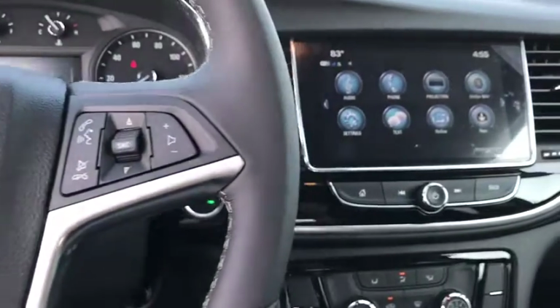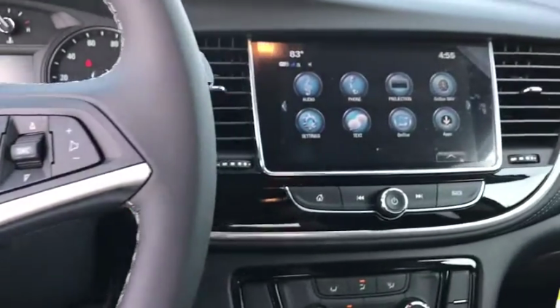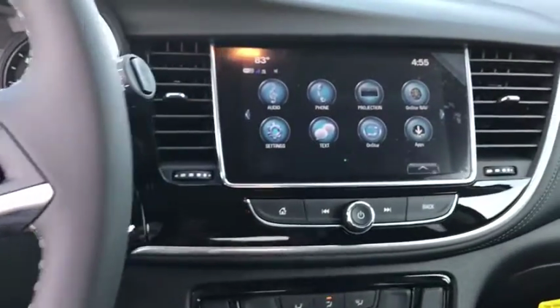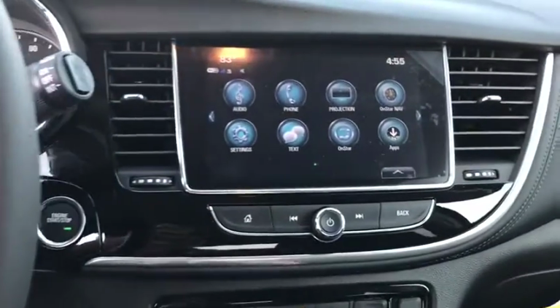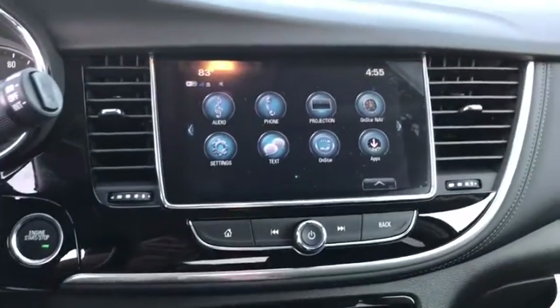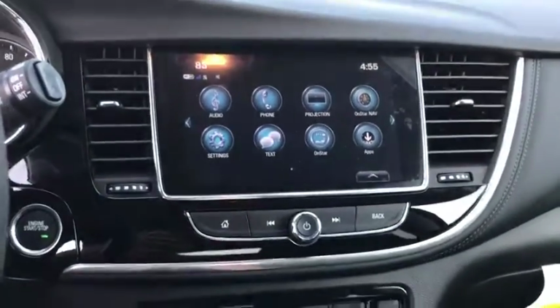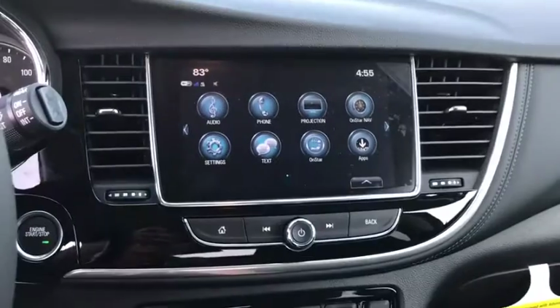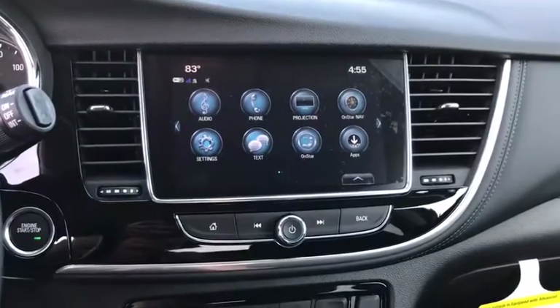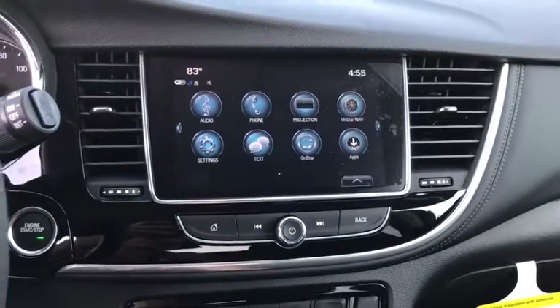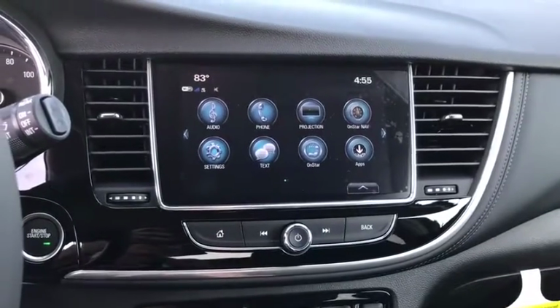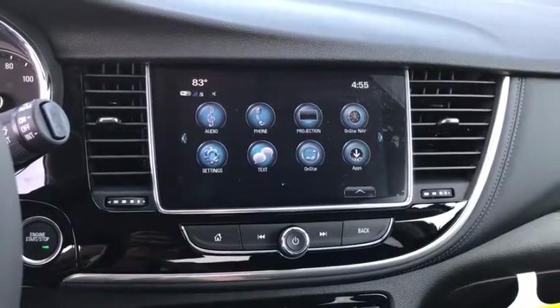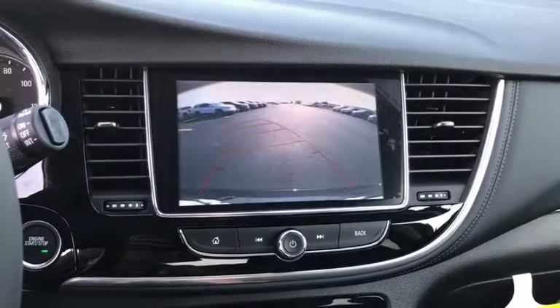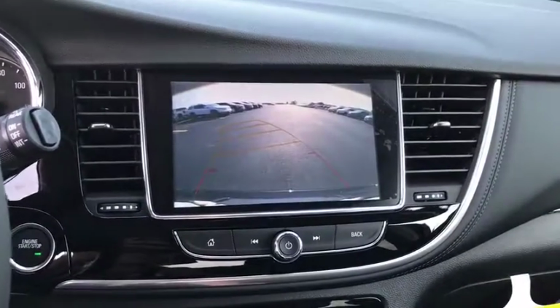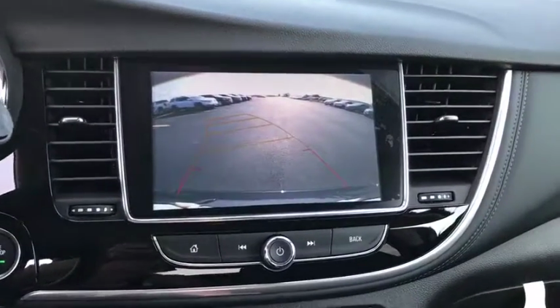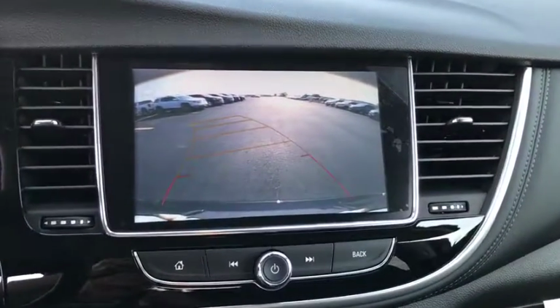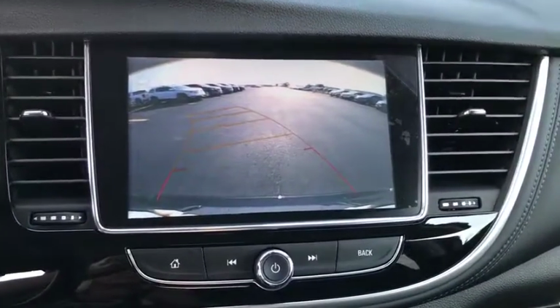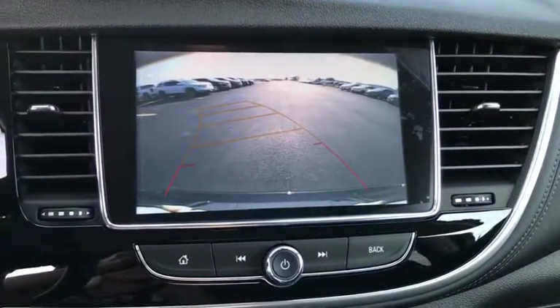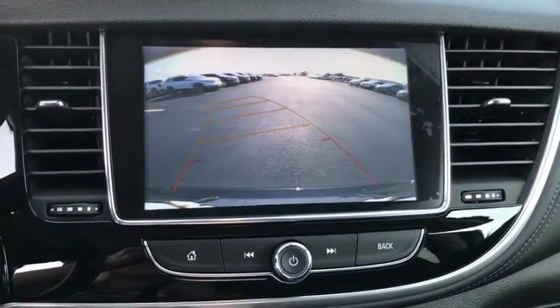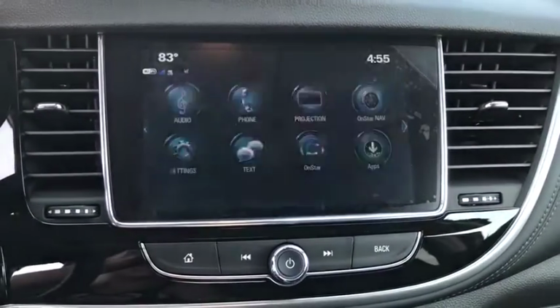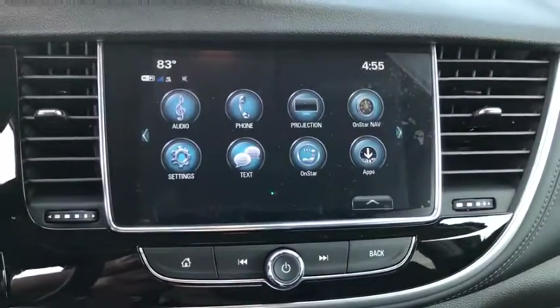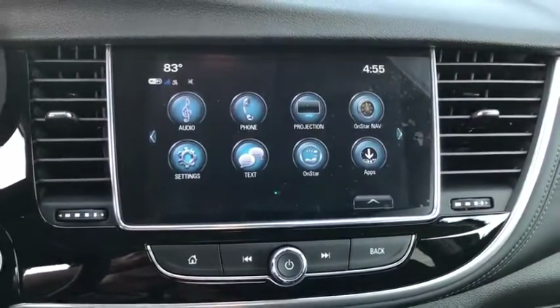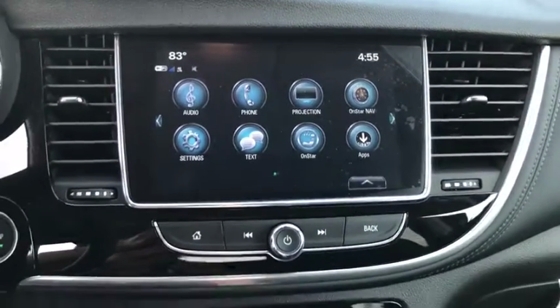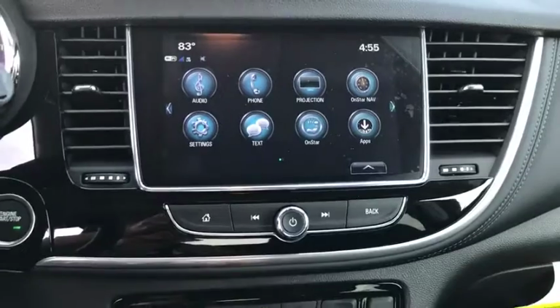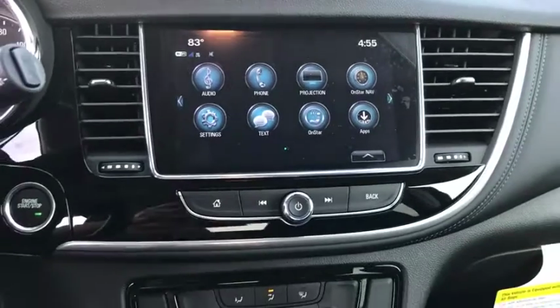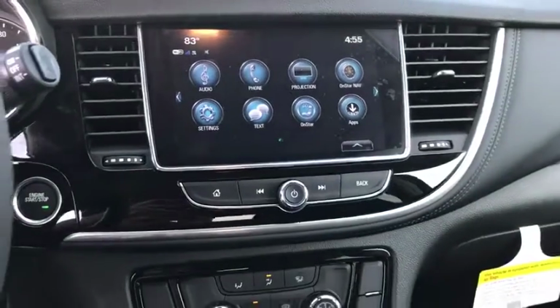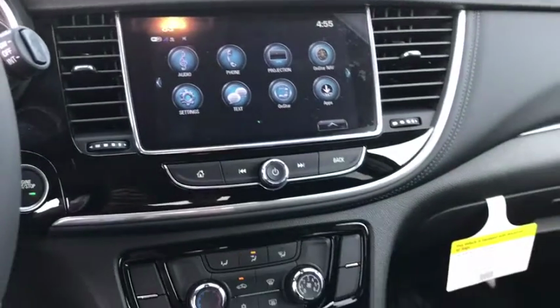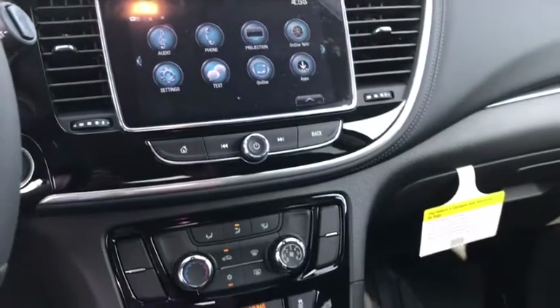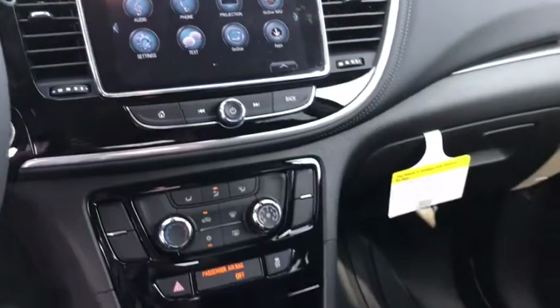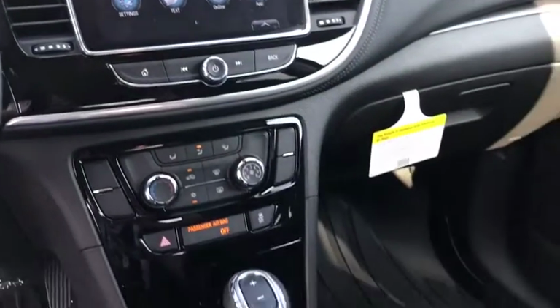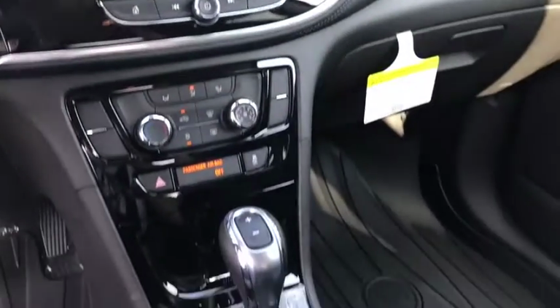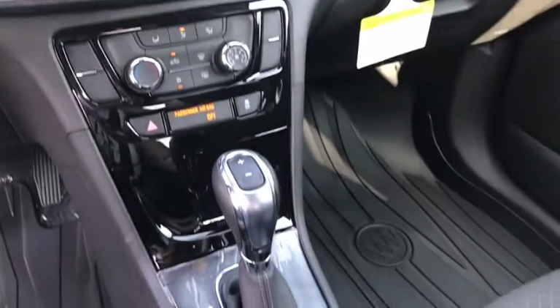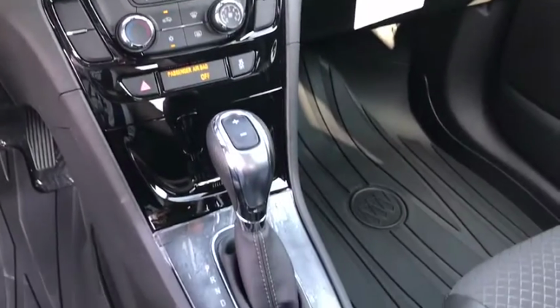Leather-wrapped steering wheel, Bluetooth, adjustable steering wheel, power steering, four-wheel disc brakes, keyless start, aluminum wheels, cruise control, floor mats, rear defrost.